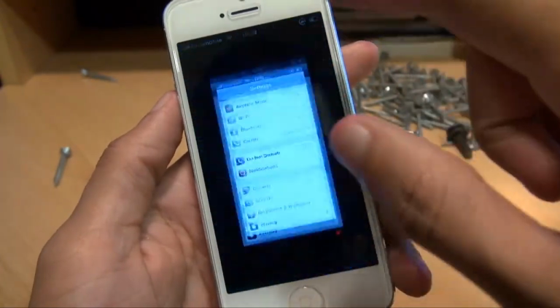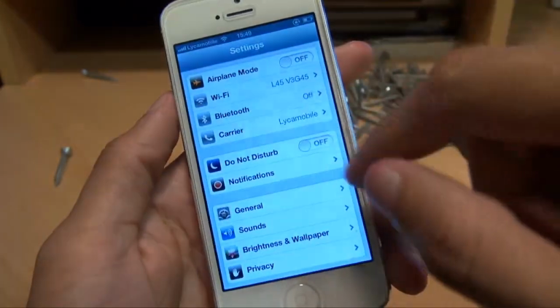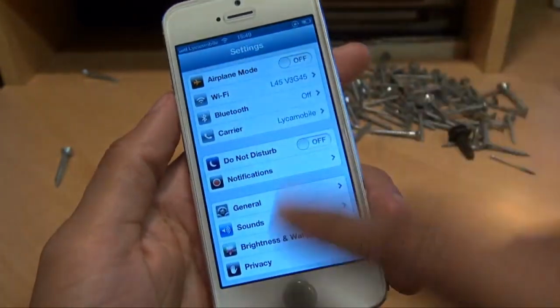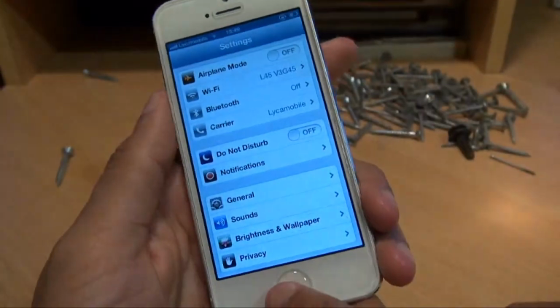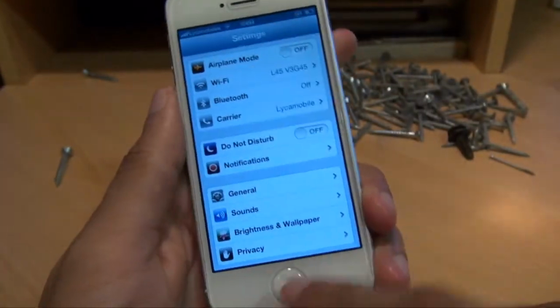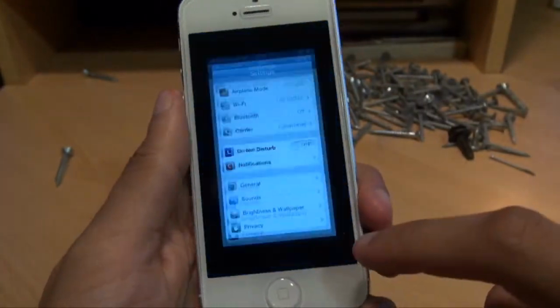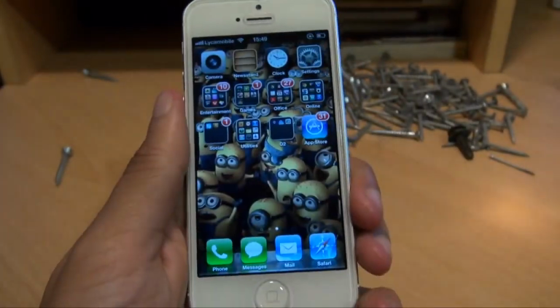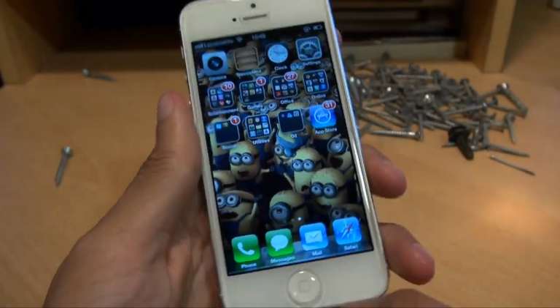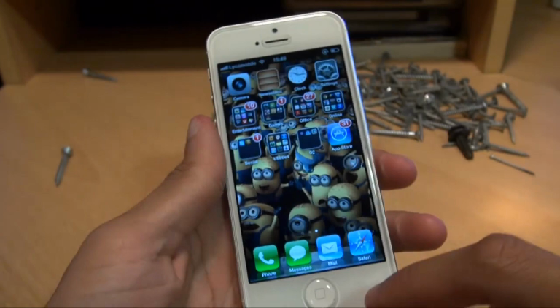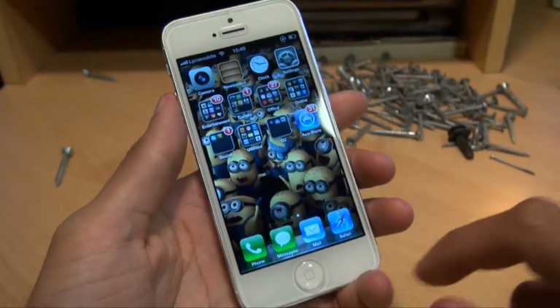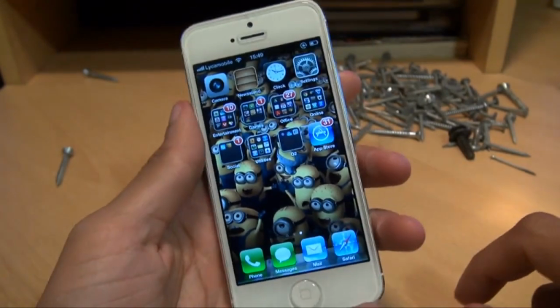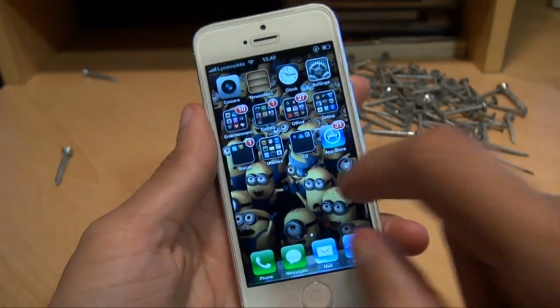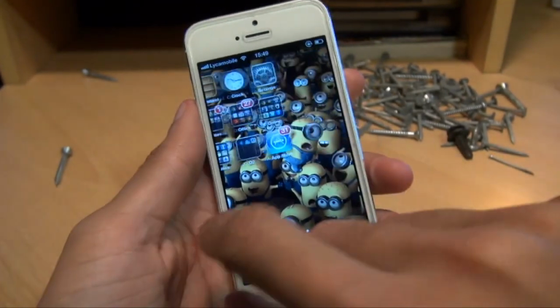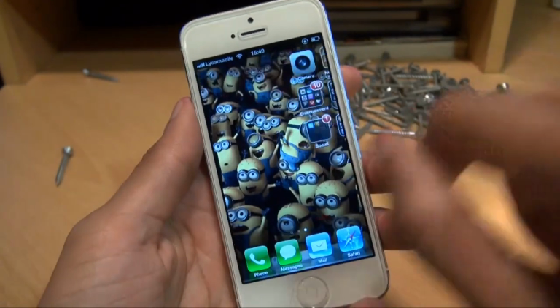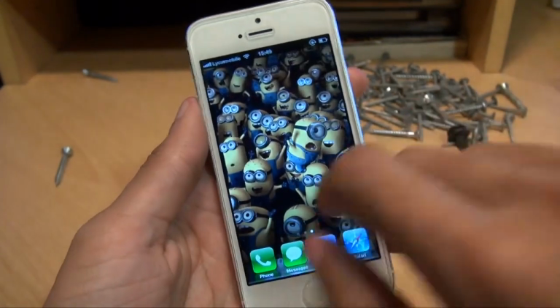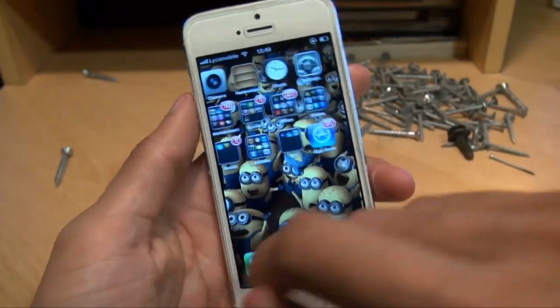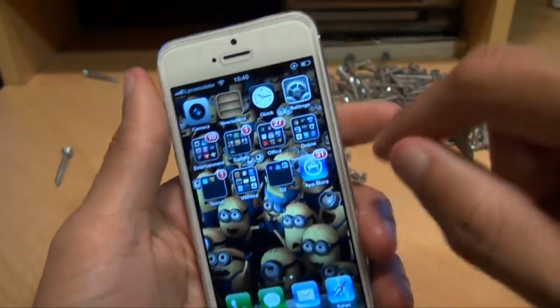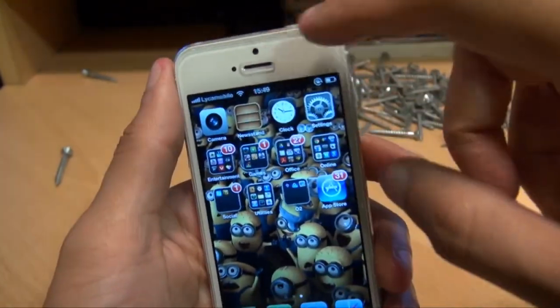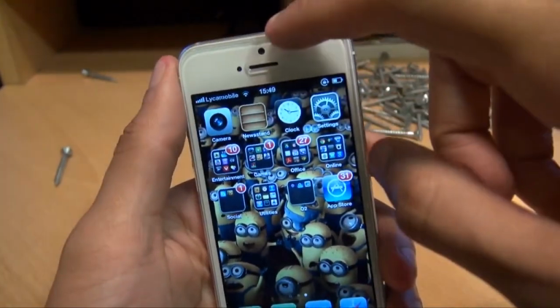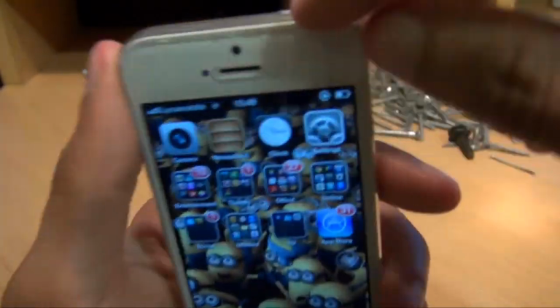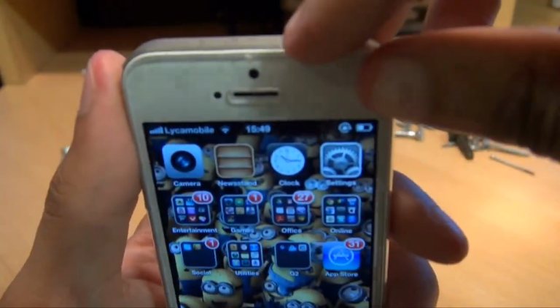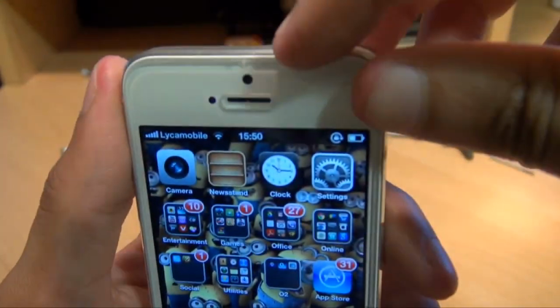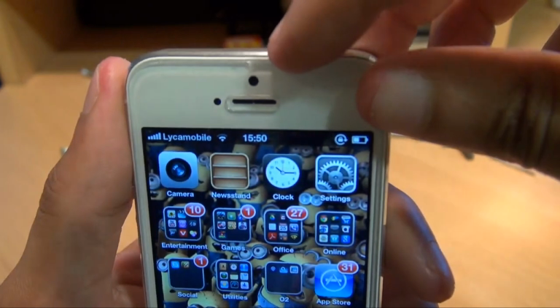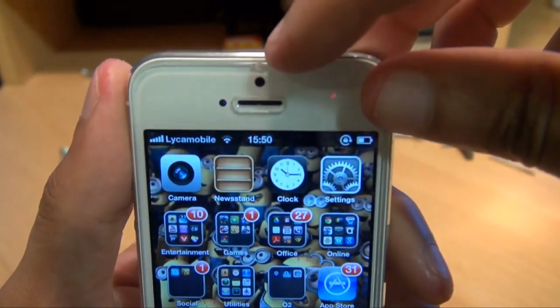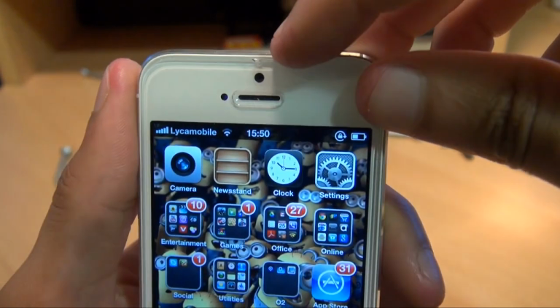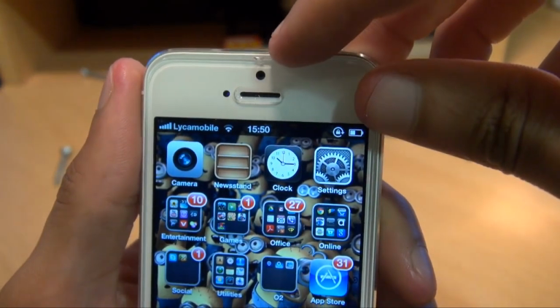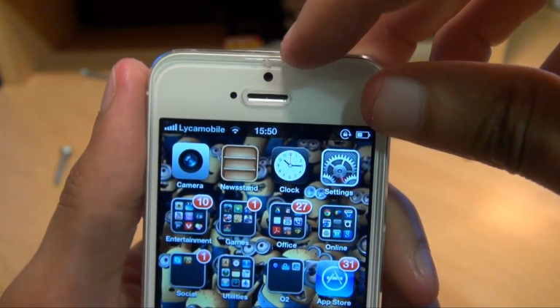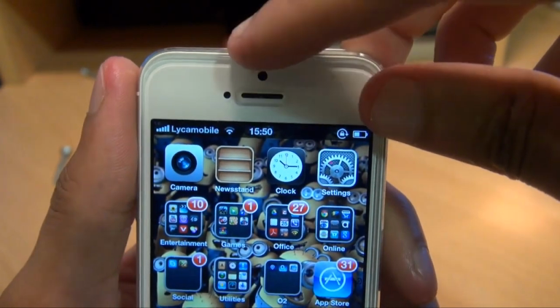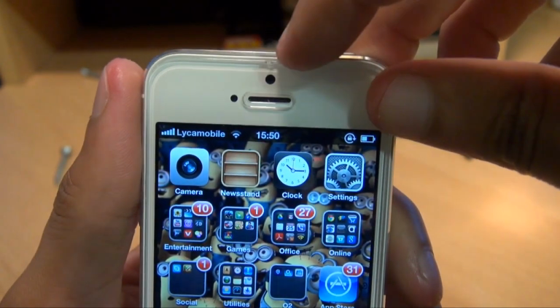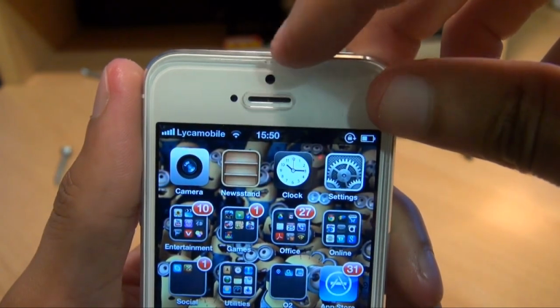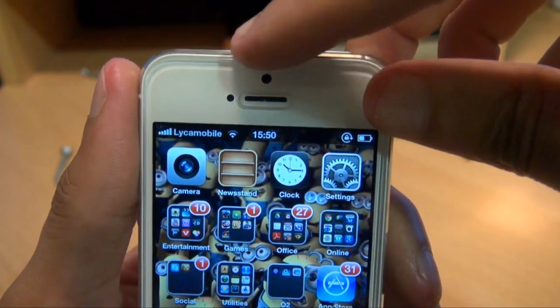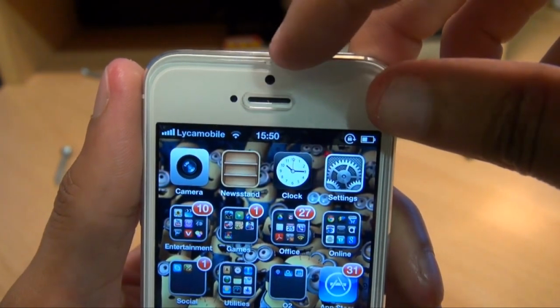The screen of the device is still responsive as it was previously. Button presses still work, home button still works as normal. I'm really impressed with how well that's held up. Apart from the crack along the top, just above the camera.